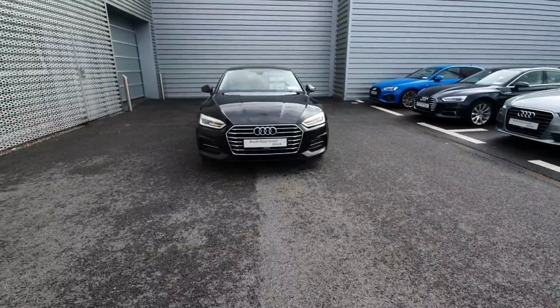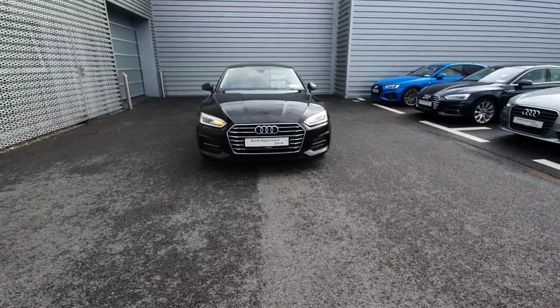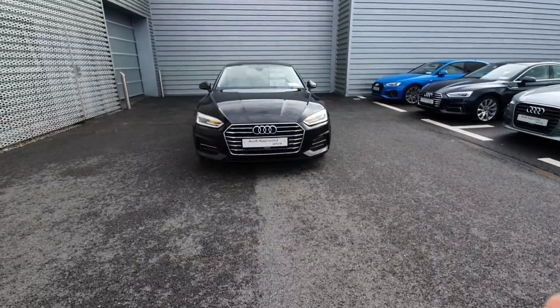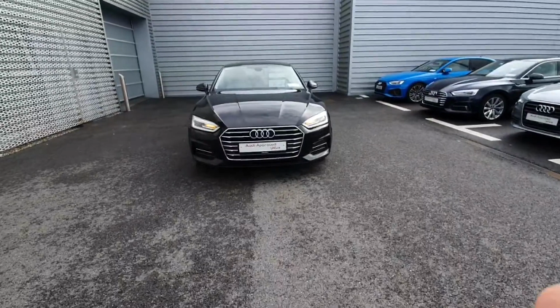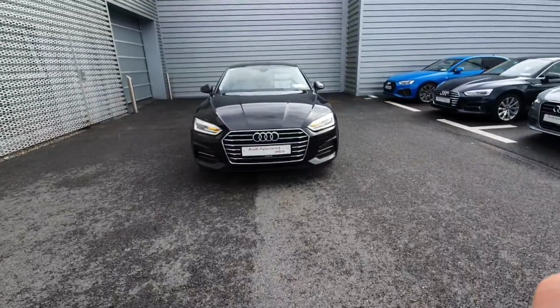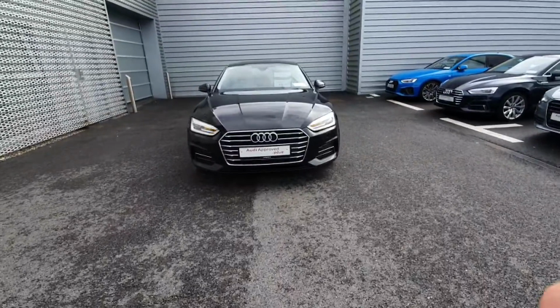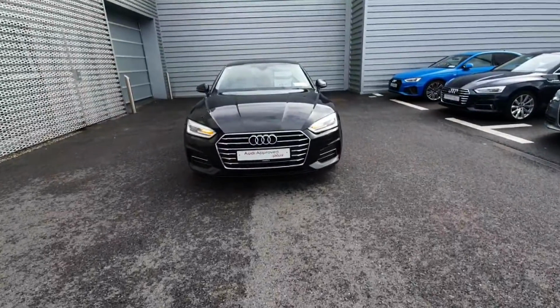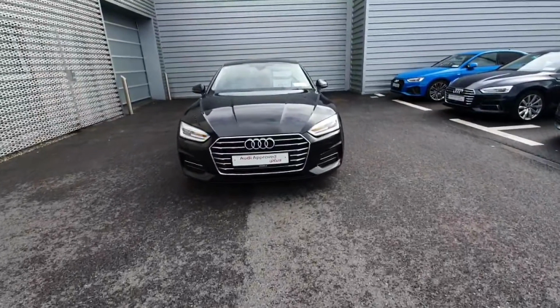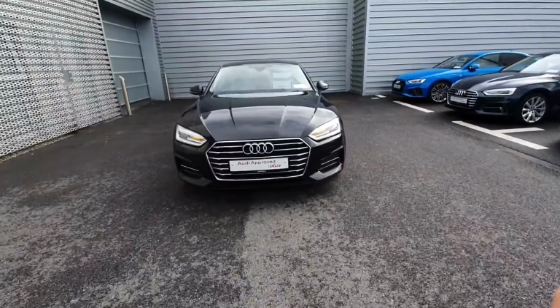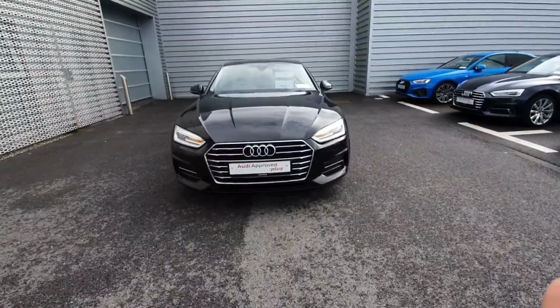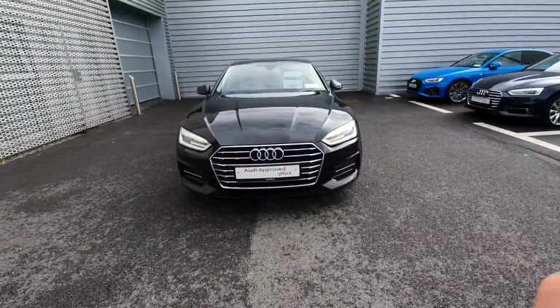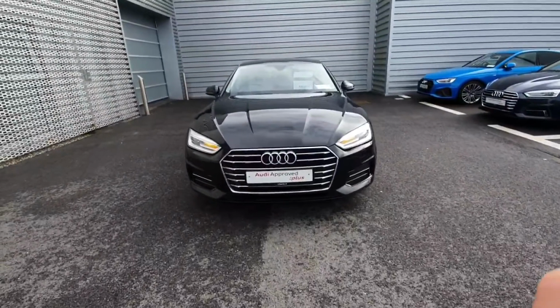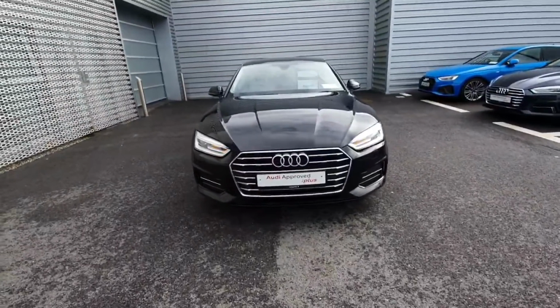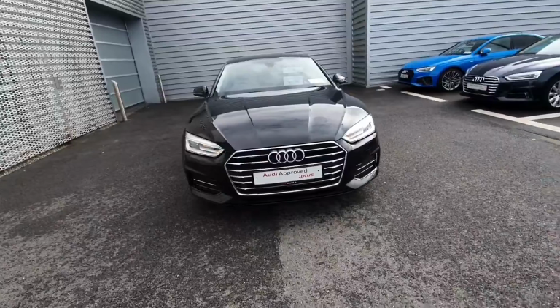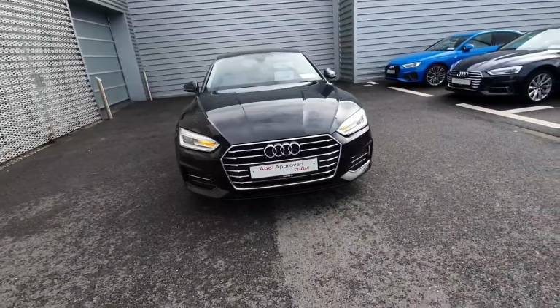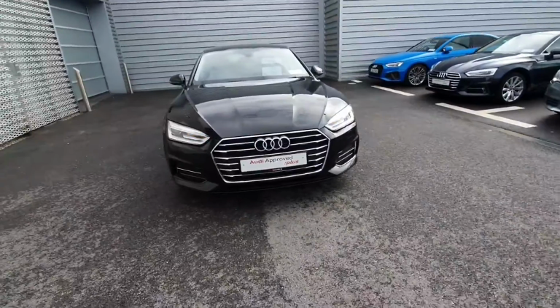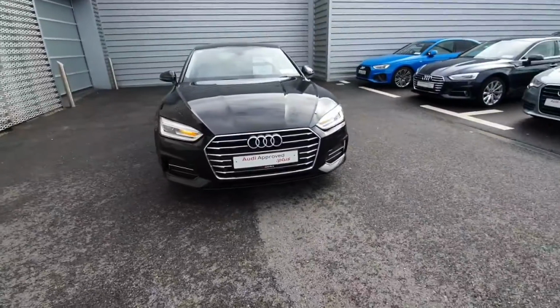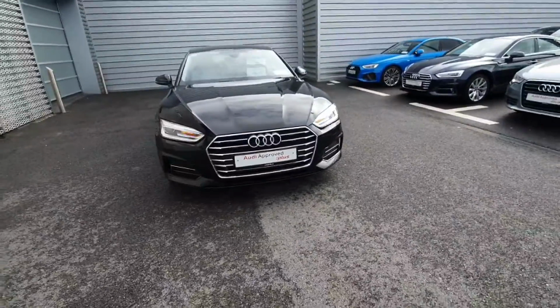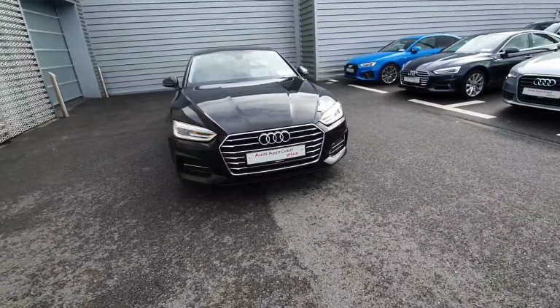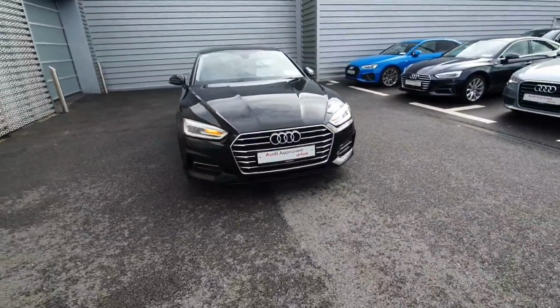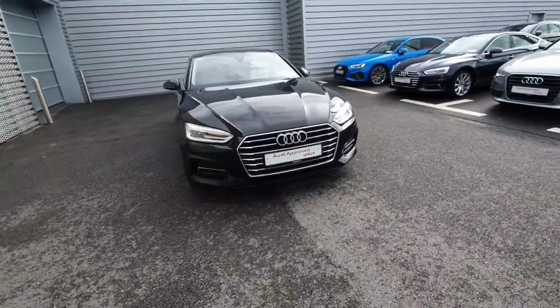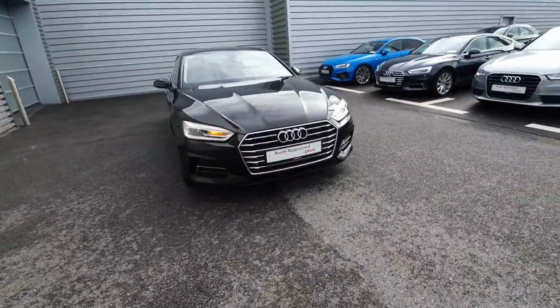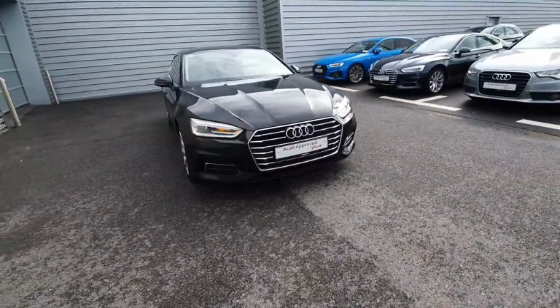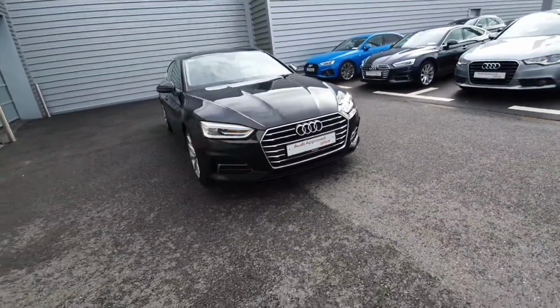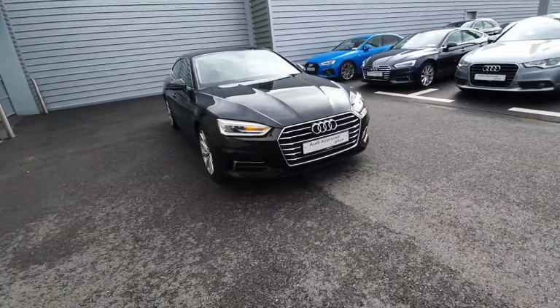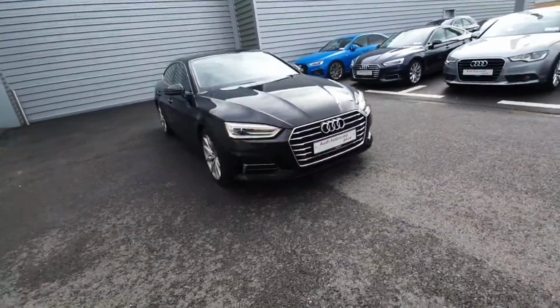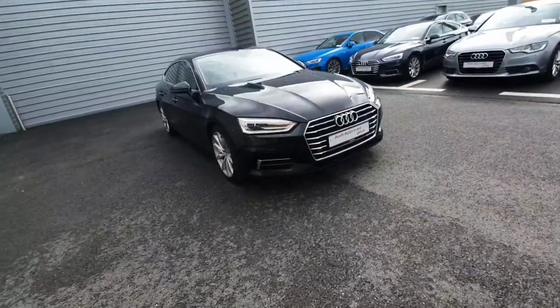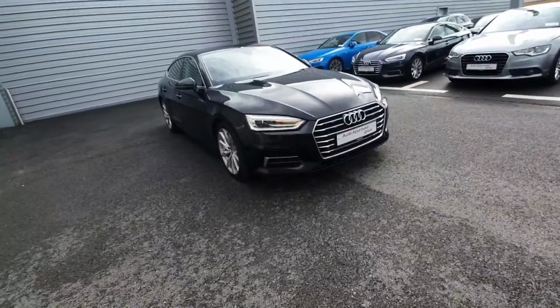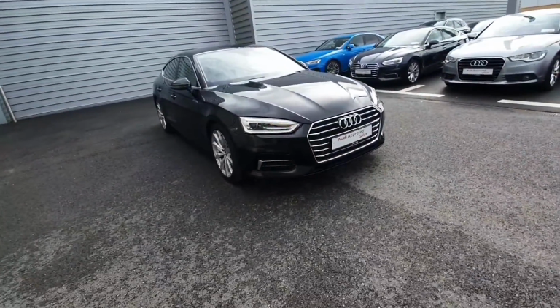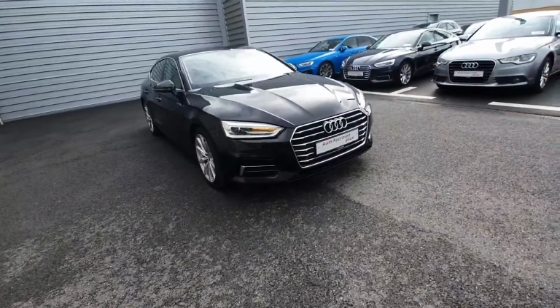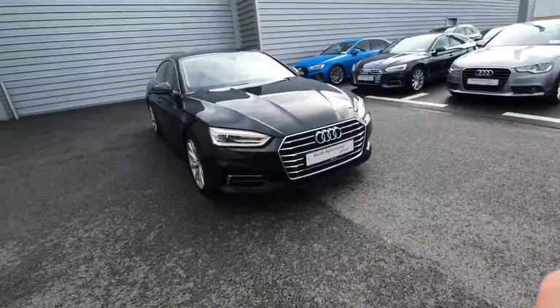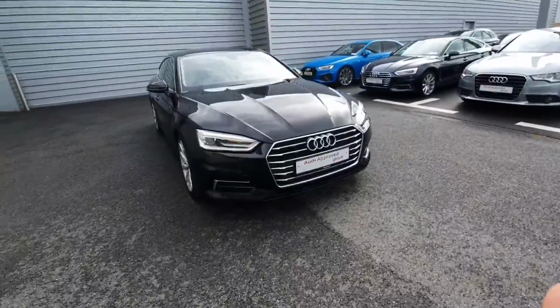Hello and welcome to Audi's online sales. Today we have the 191 A5 2.0L TDI 150 Brake SE S-Tronic.